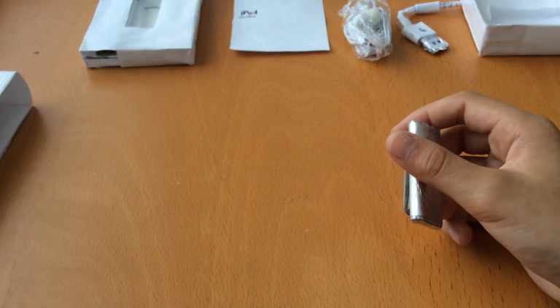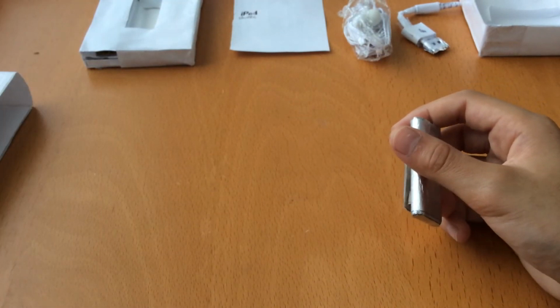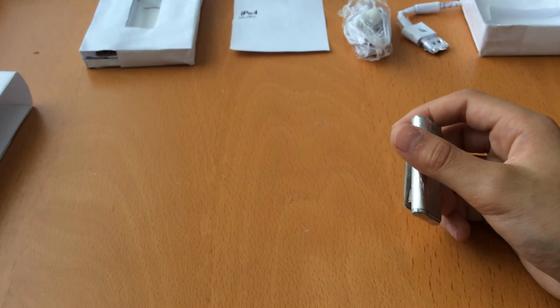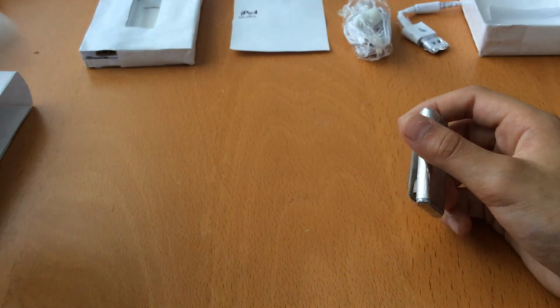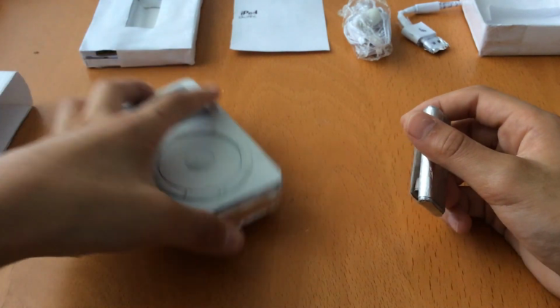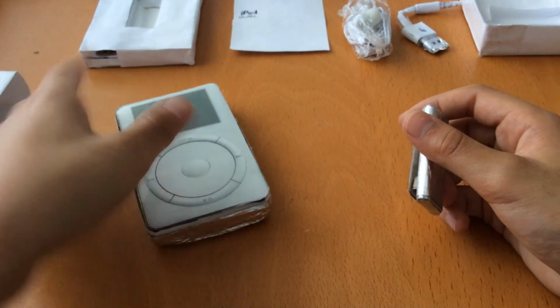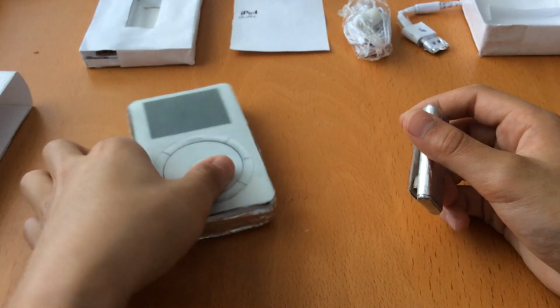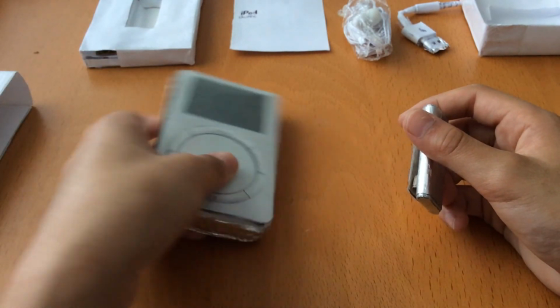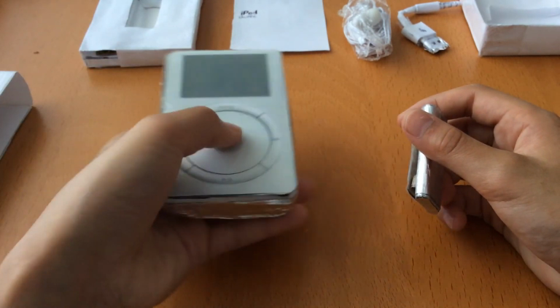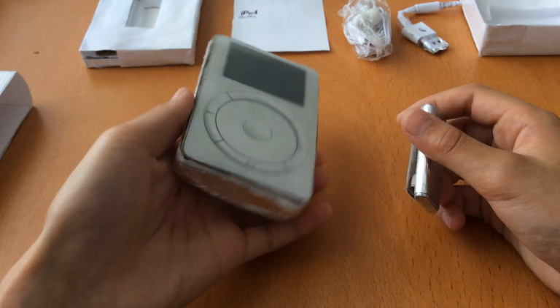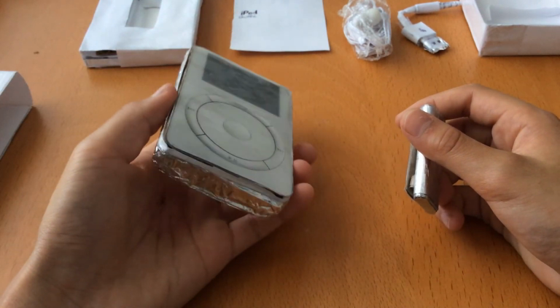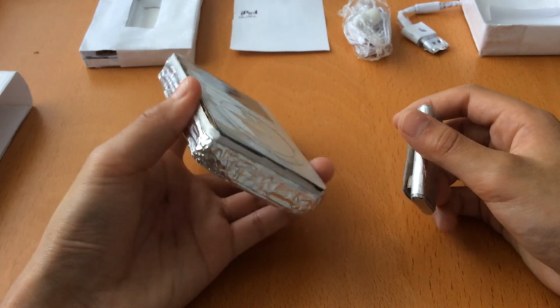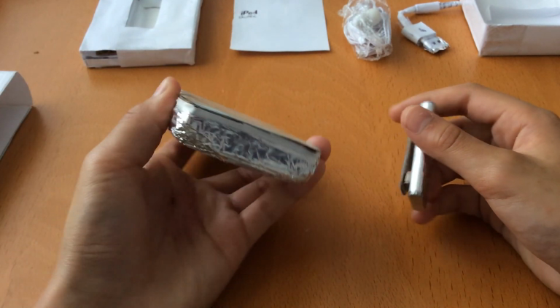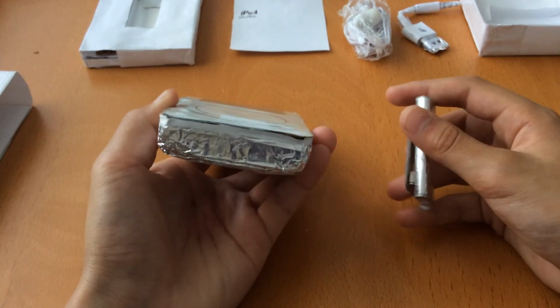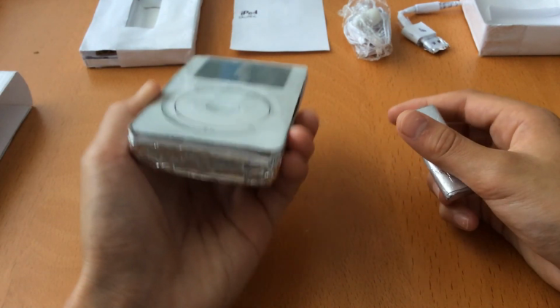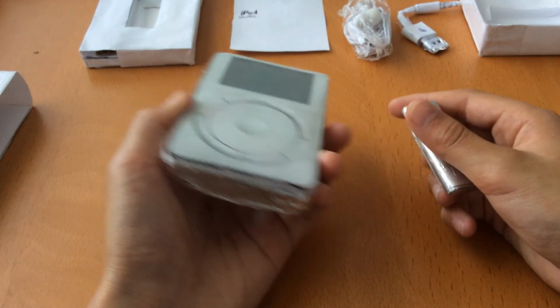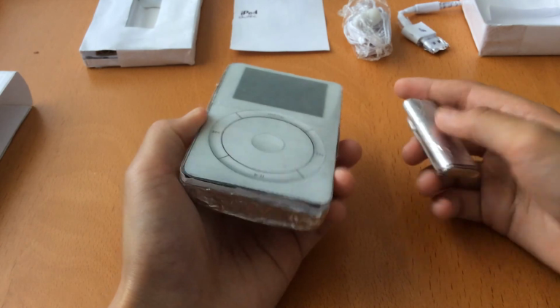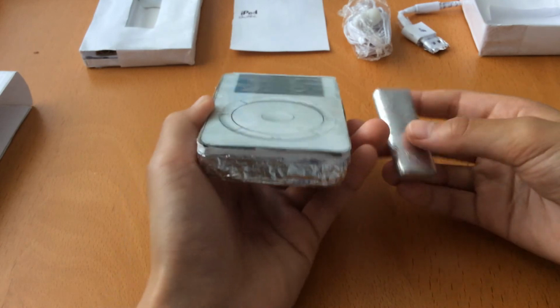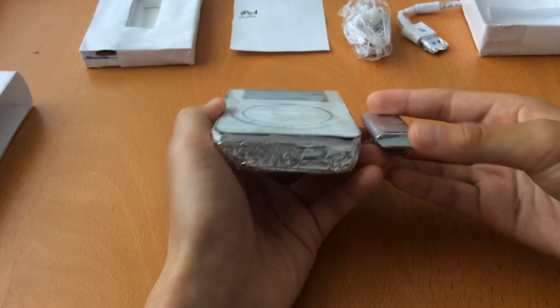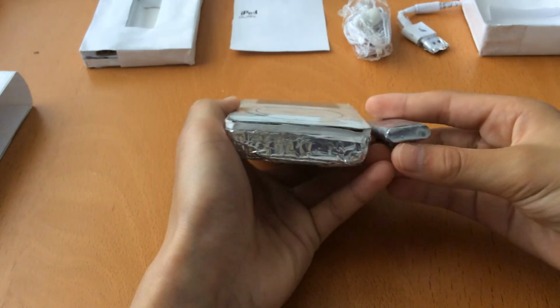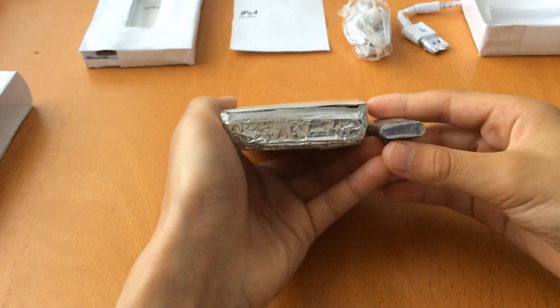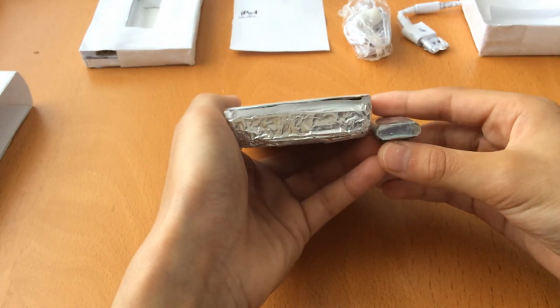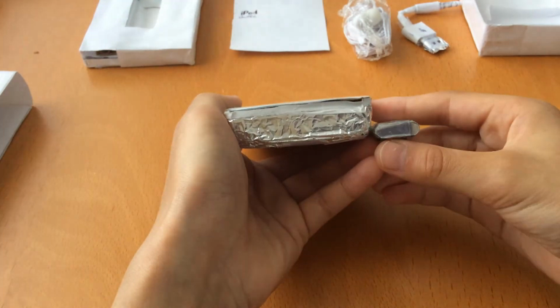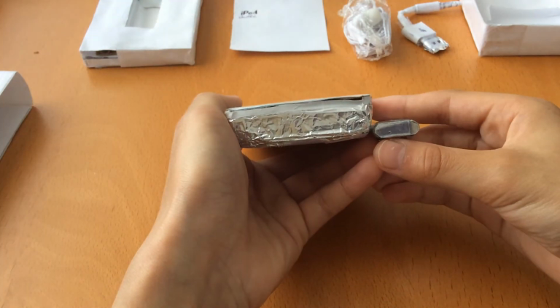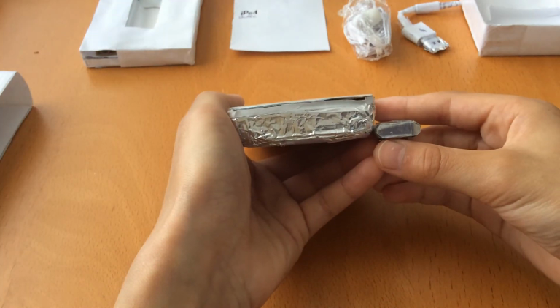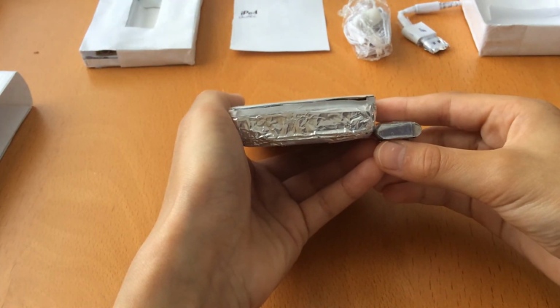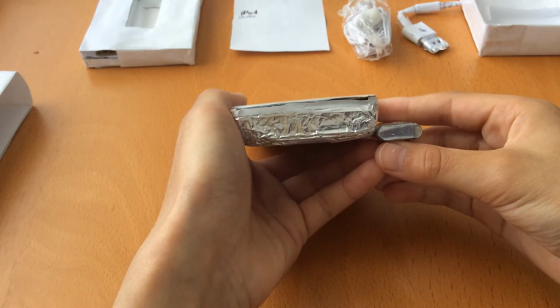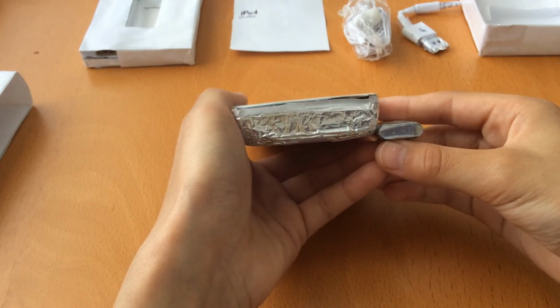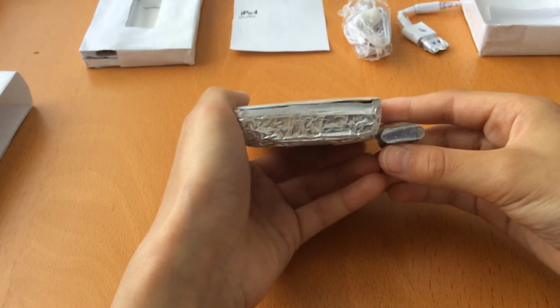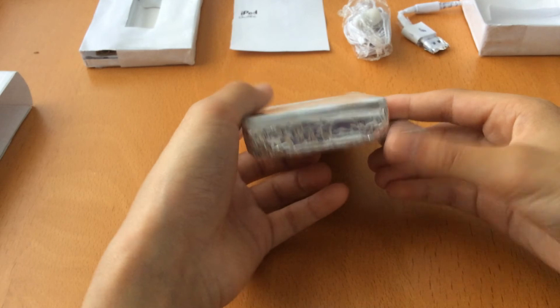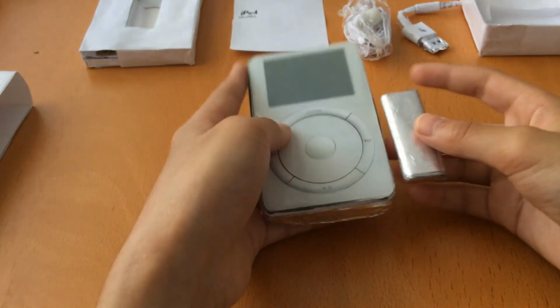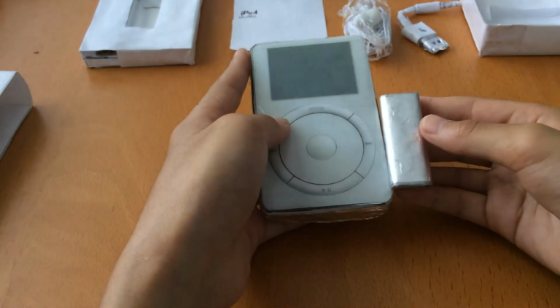I can also compare this to my incredibly thick iPod Classic in paper that I made — I'll show you this in a future video. Look at that — but it's so tiny compared to it.